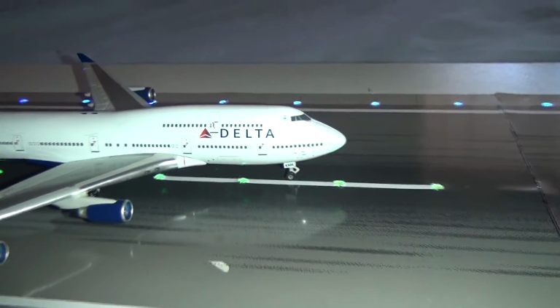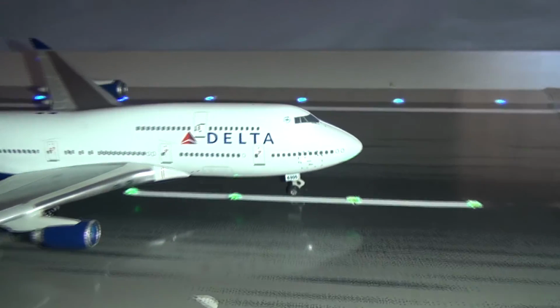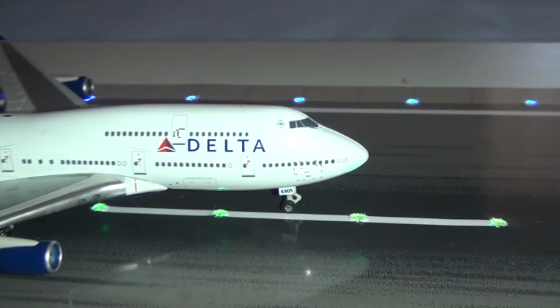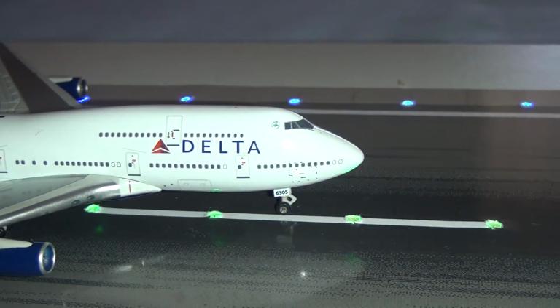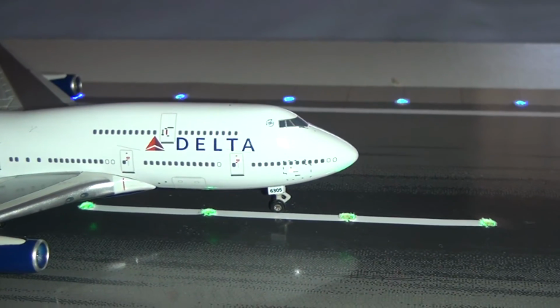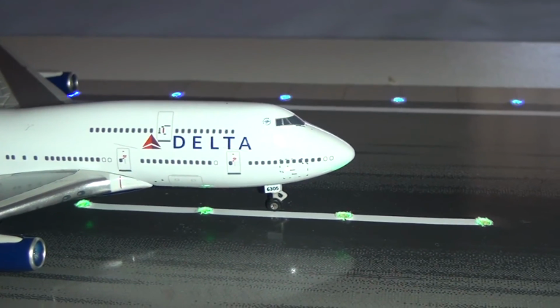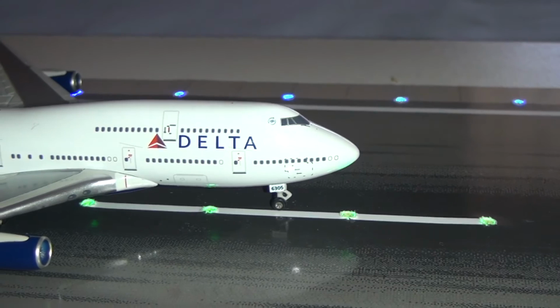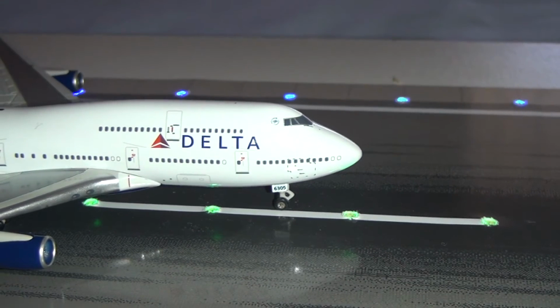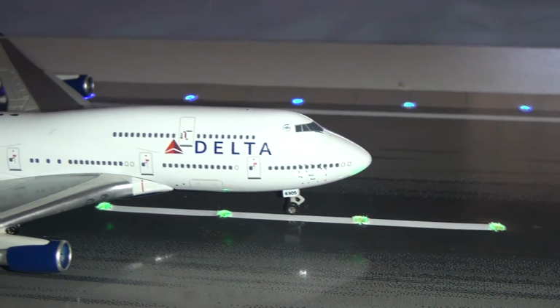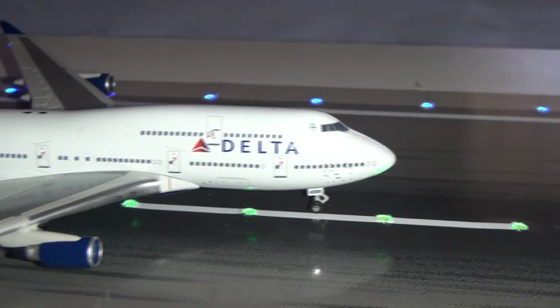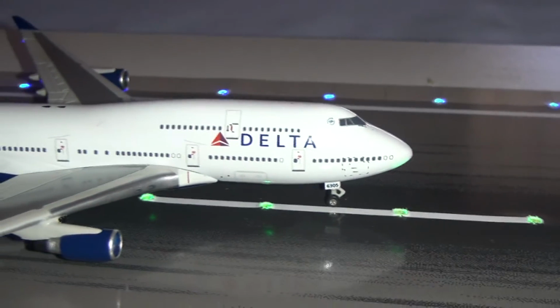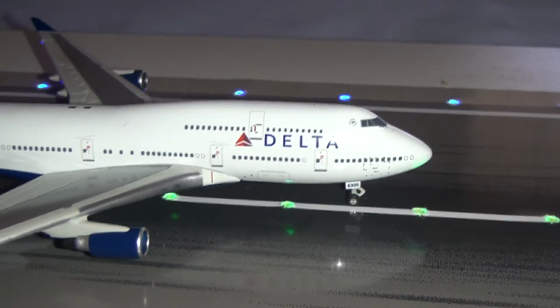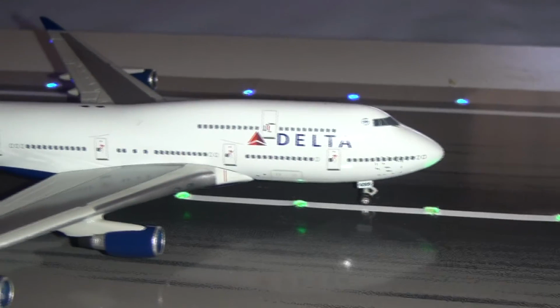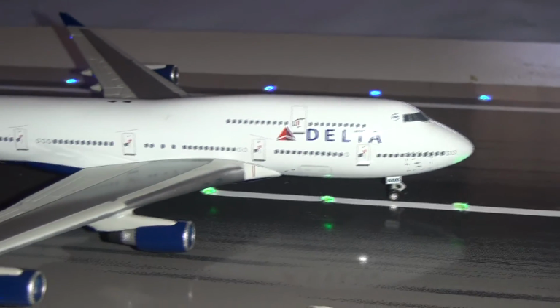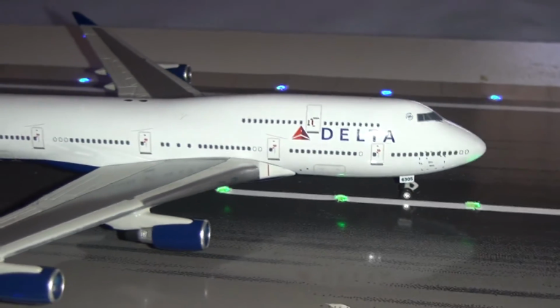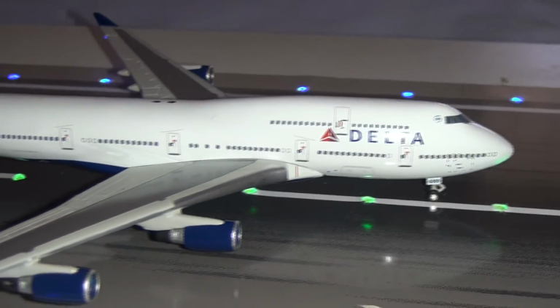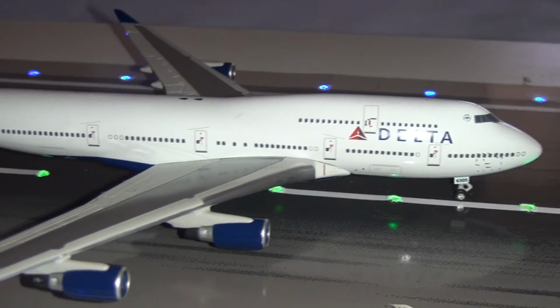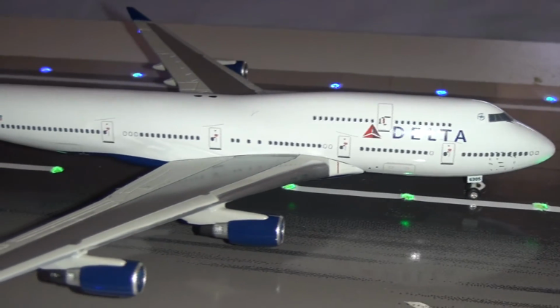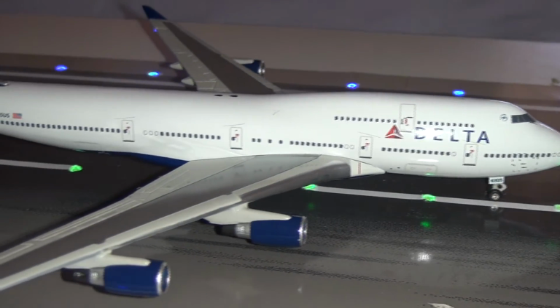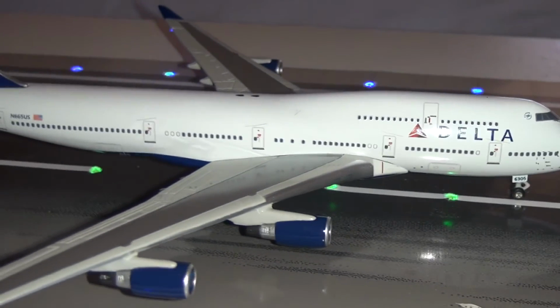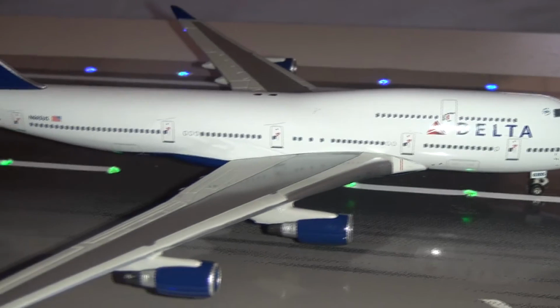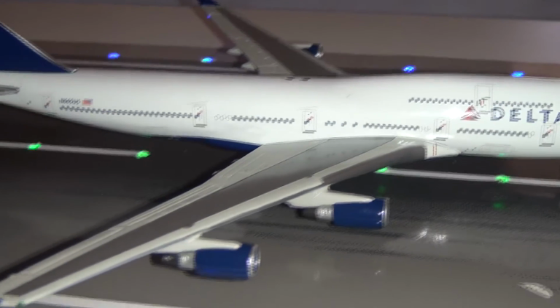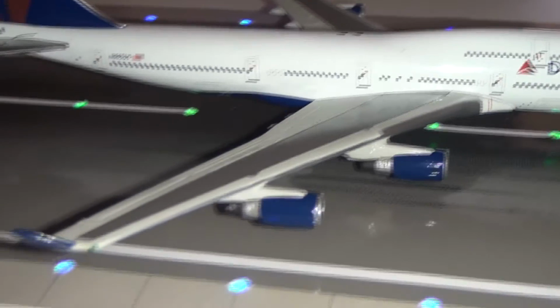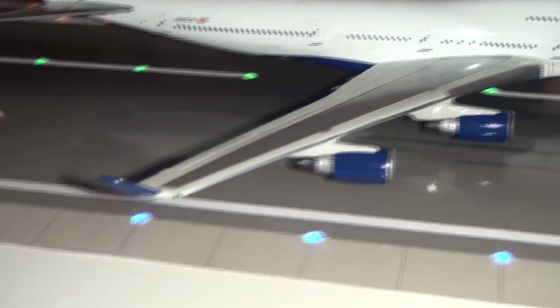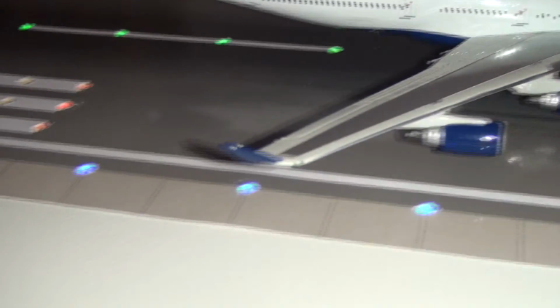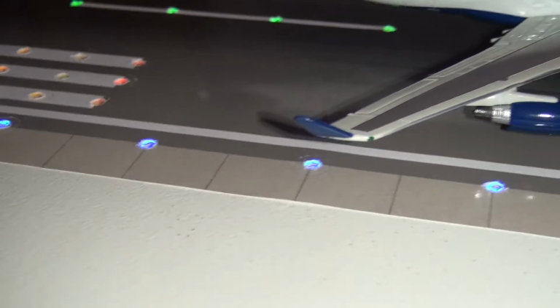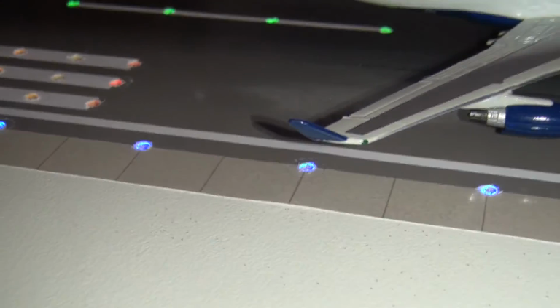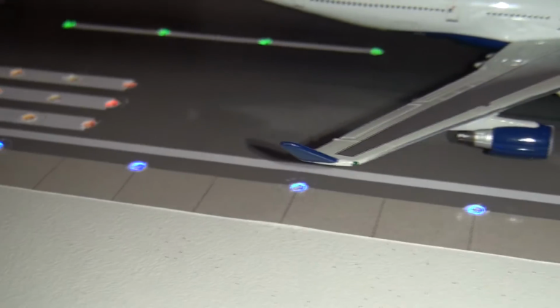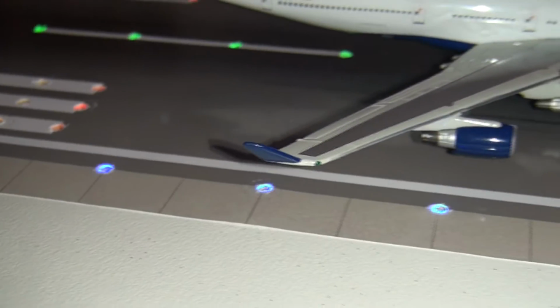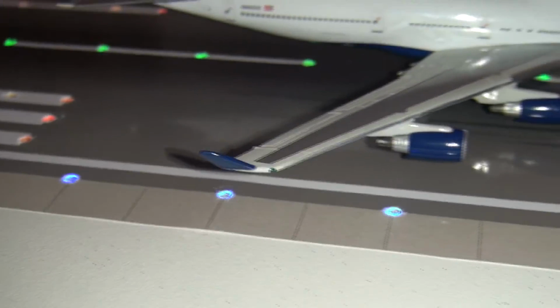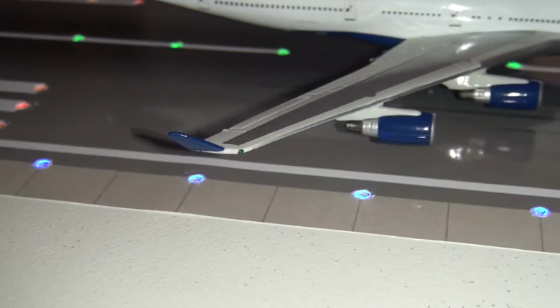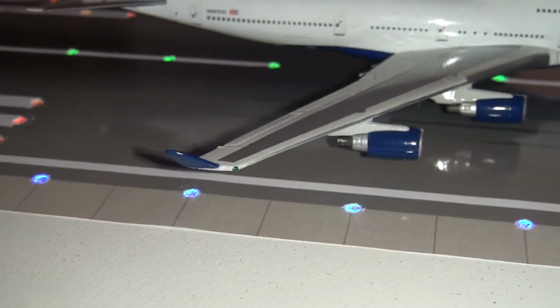The Delta logo on the front with the very nice 747 mould, moving back through the upper deck, the four Pratt & Whitney engines, detailed wings — they've got a lot of detail. I do like the look of the blue wingtips as well.